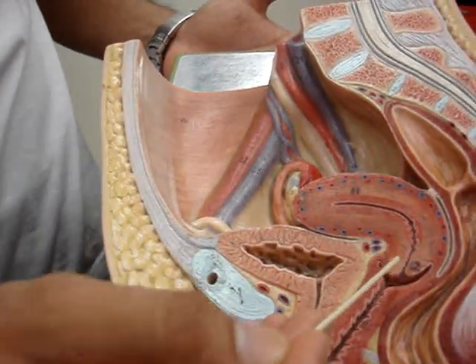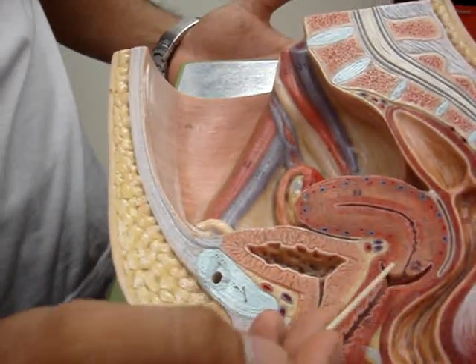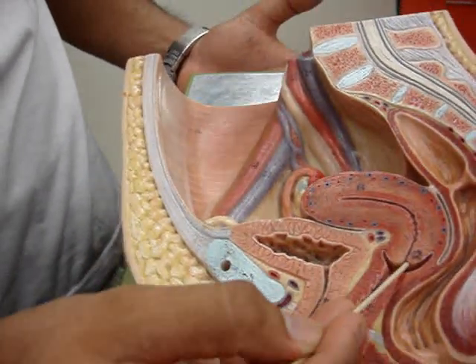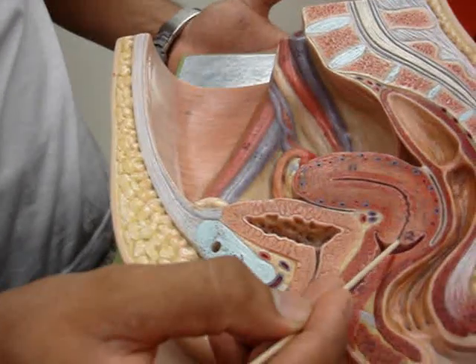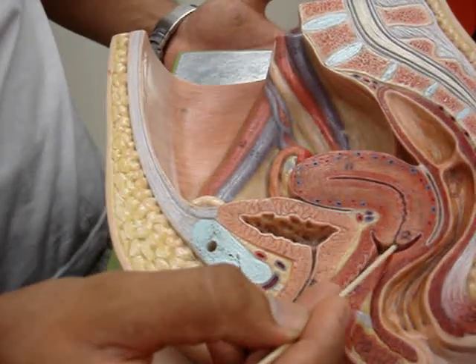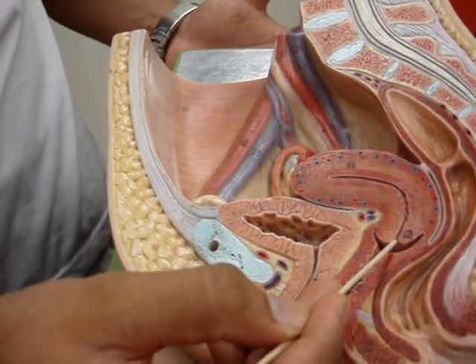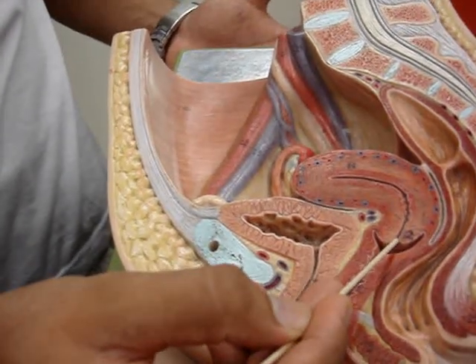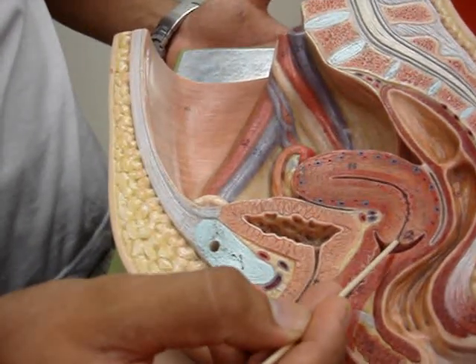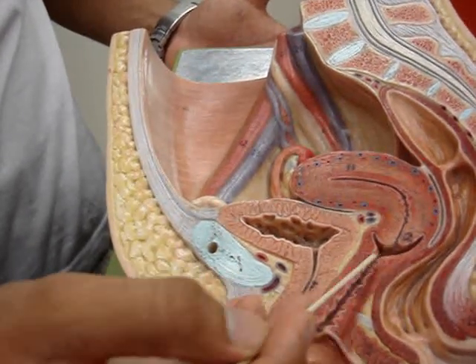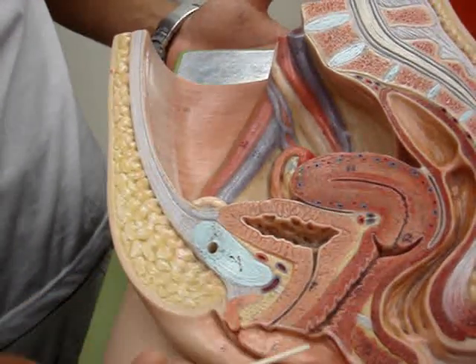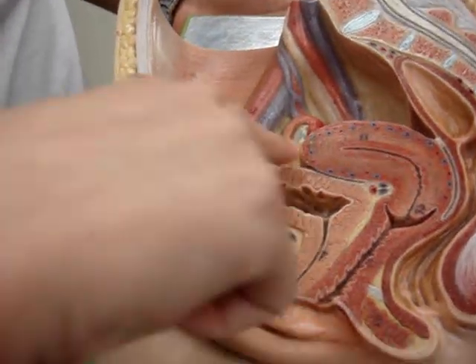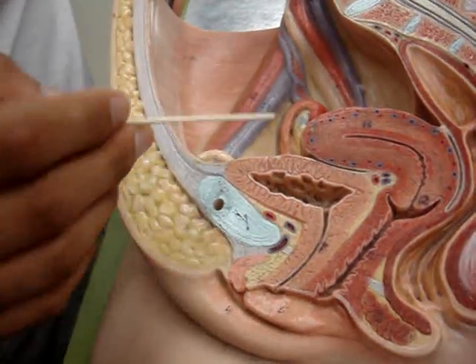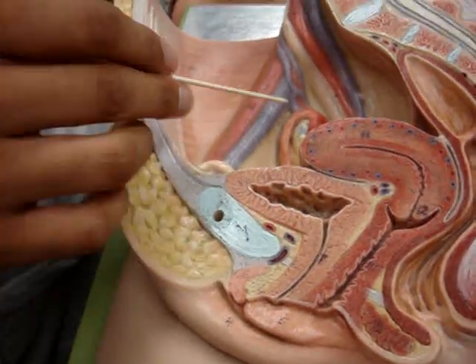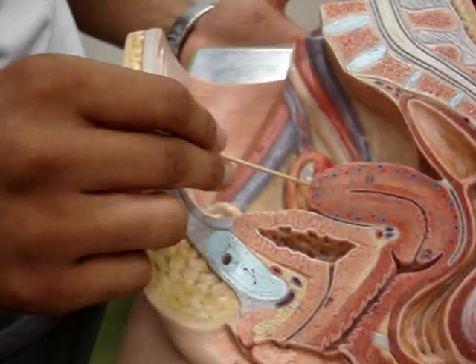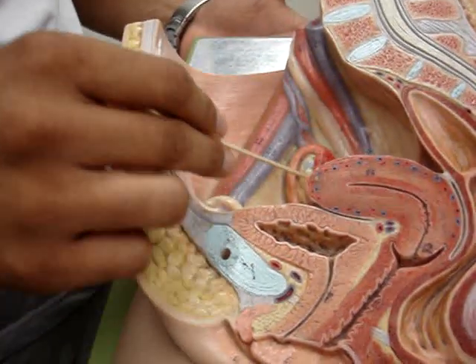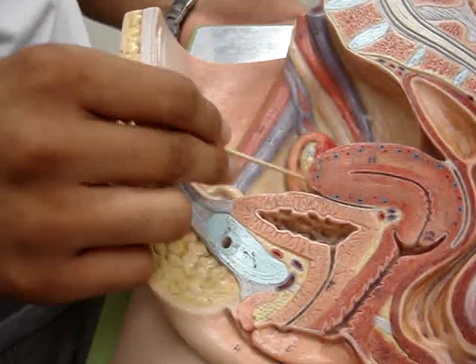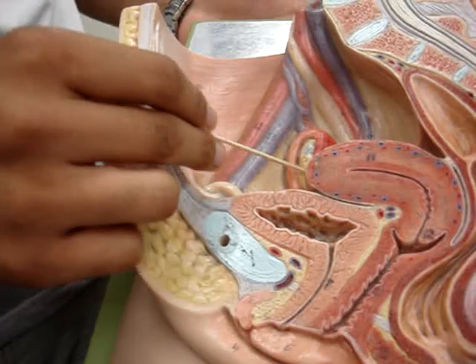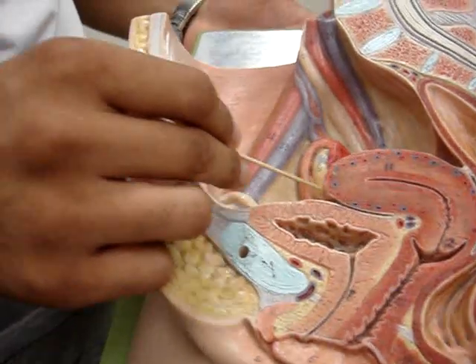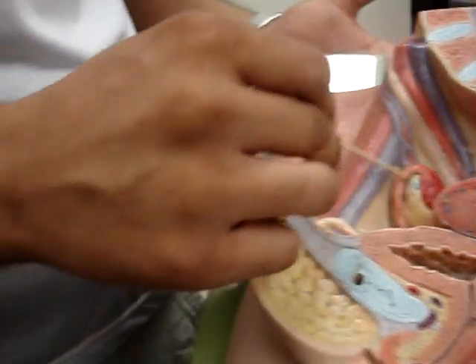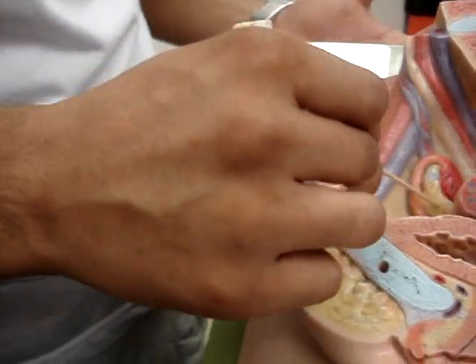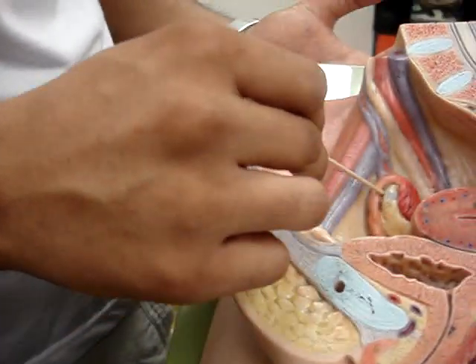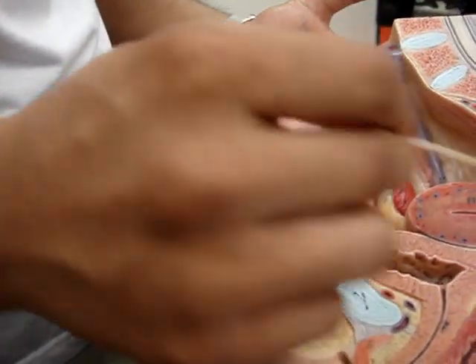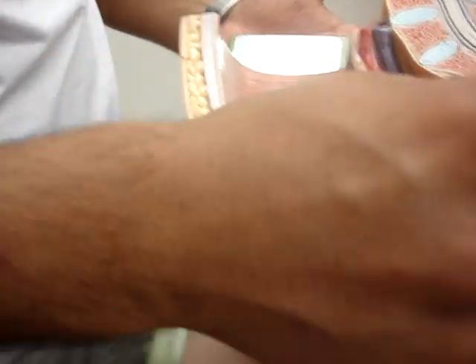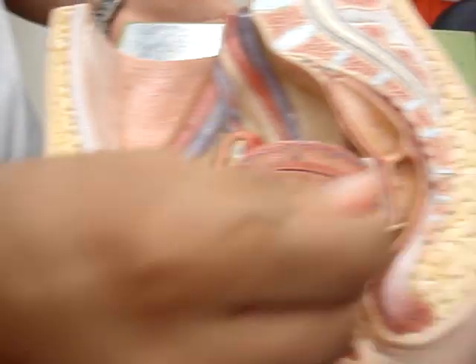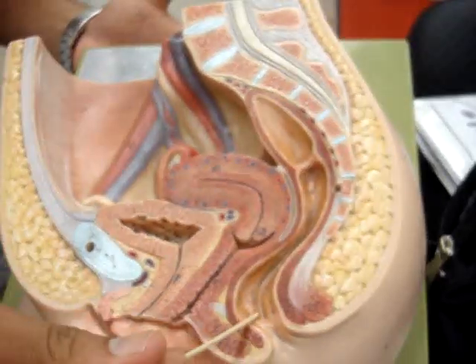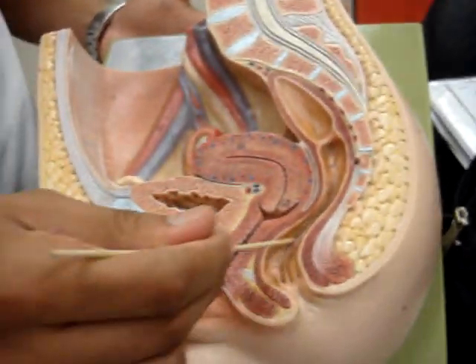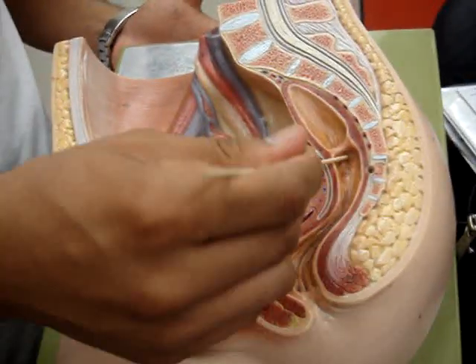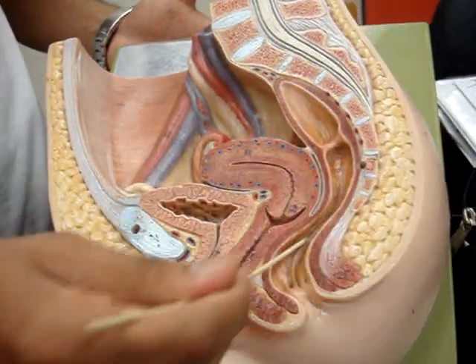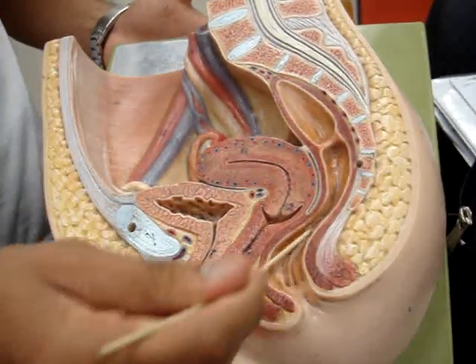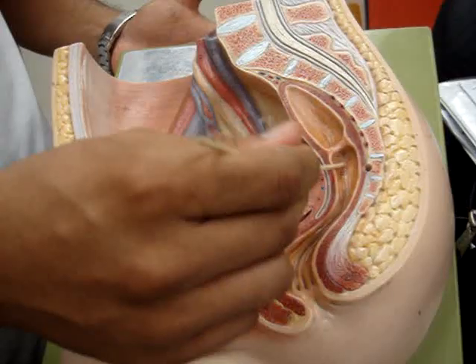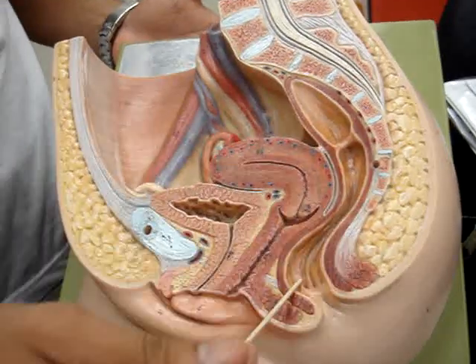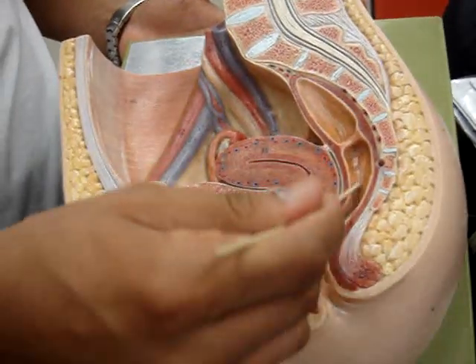External os — the little hole right there. Ovary, right here. And rectum, right here. And the vesicouterine pouch, right in front of it.